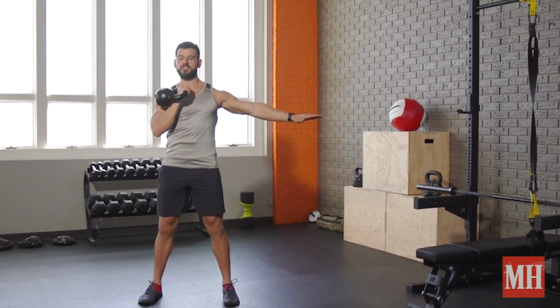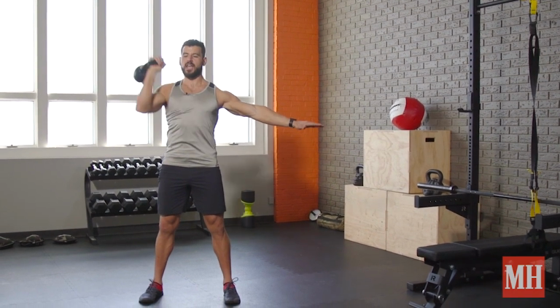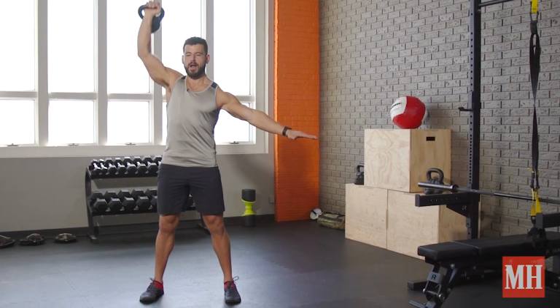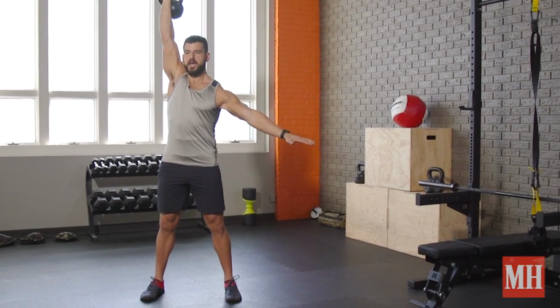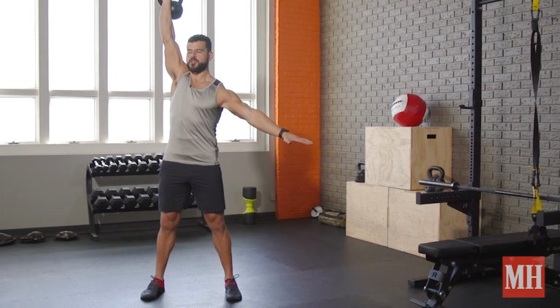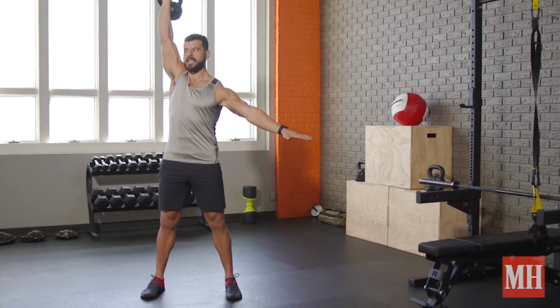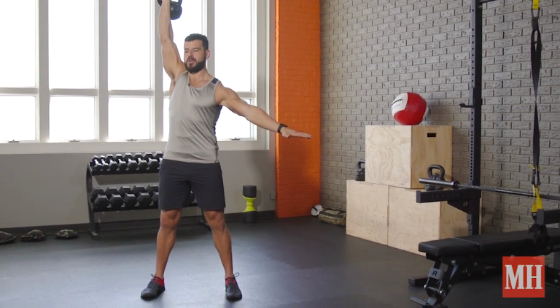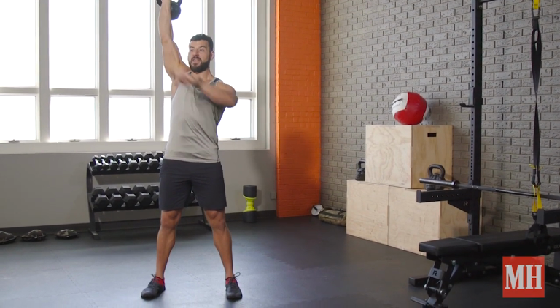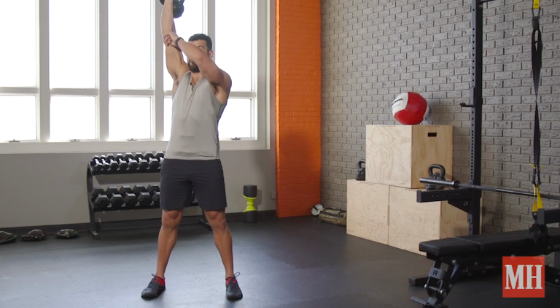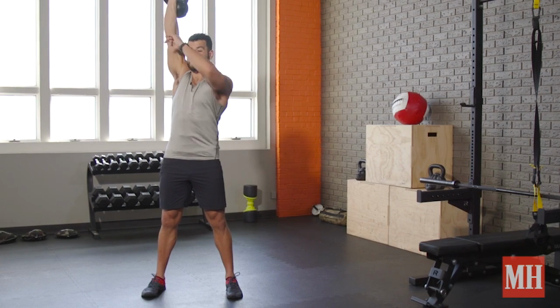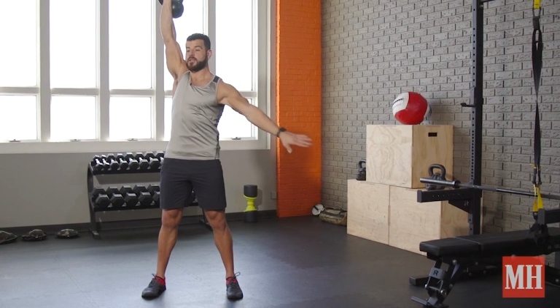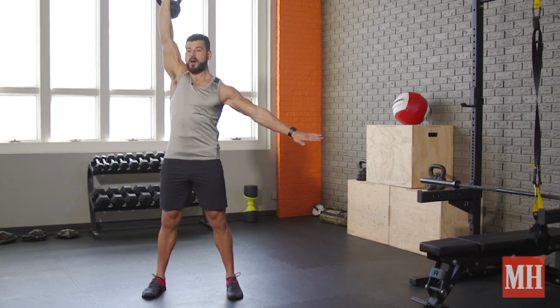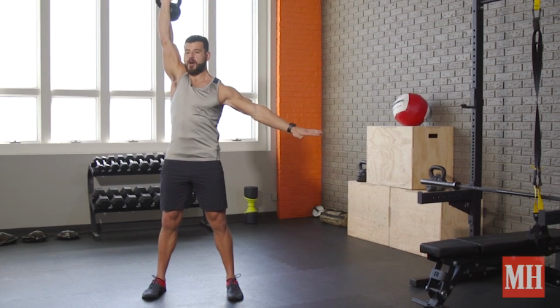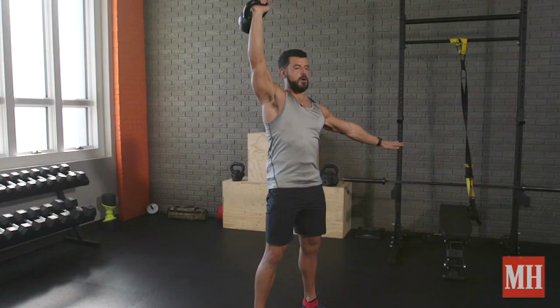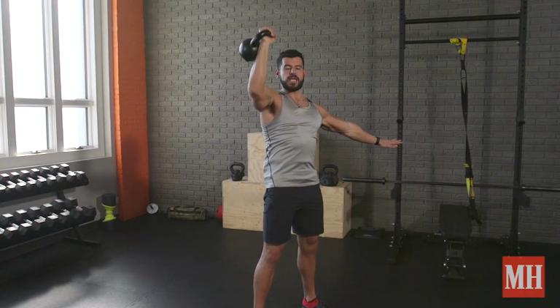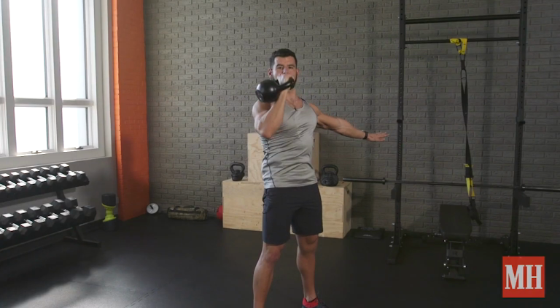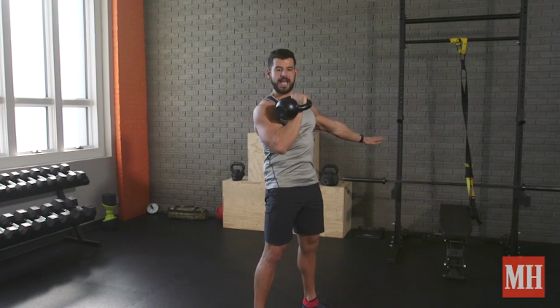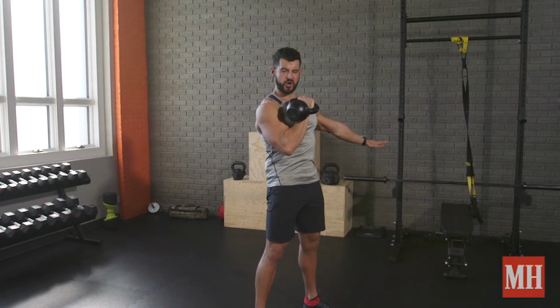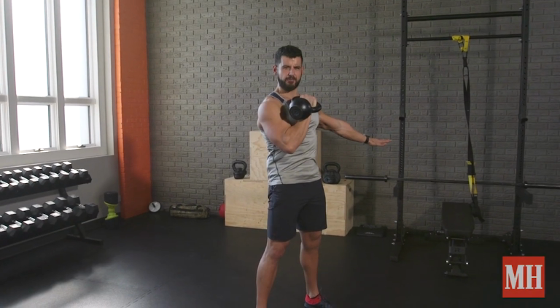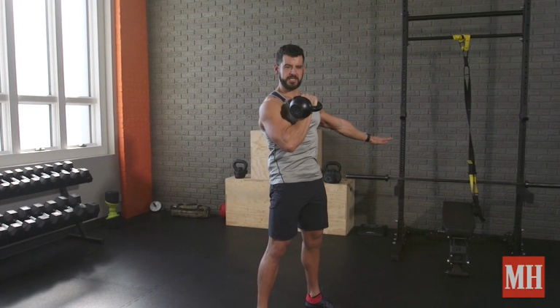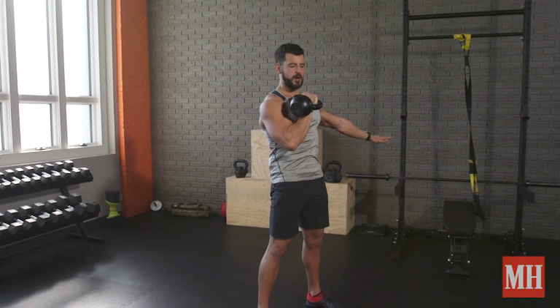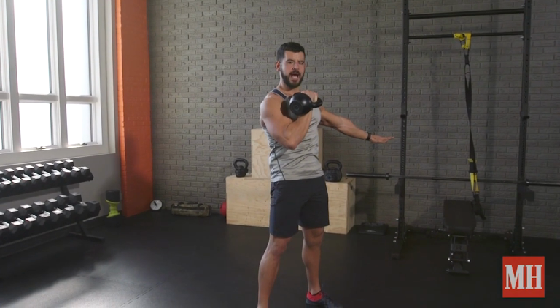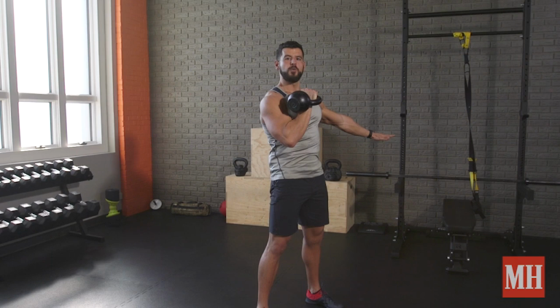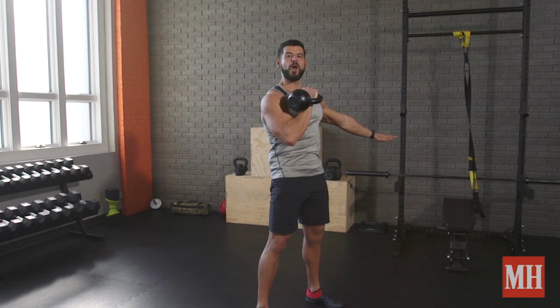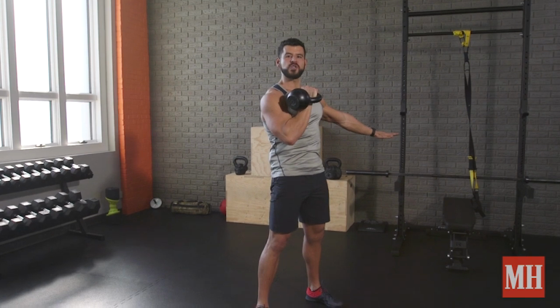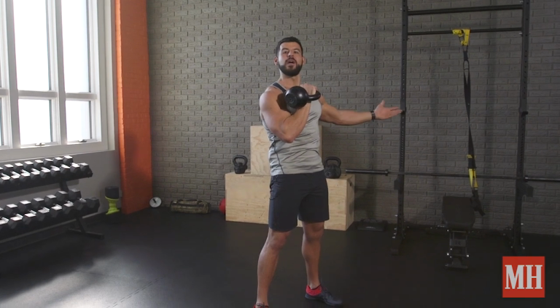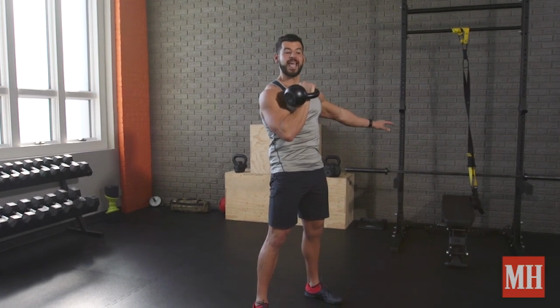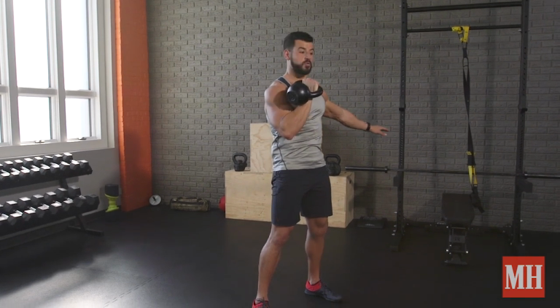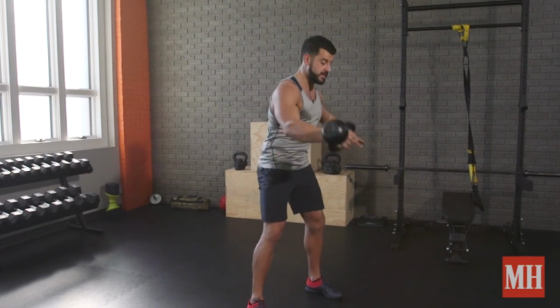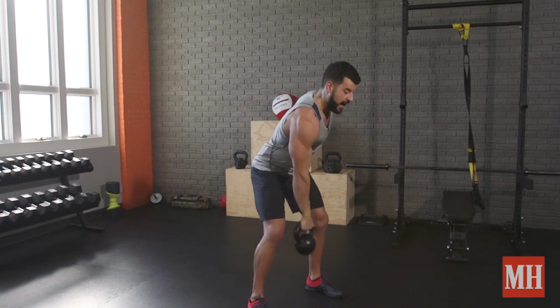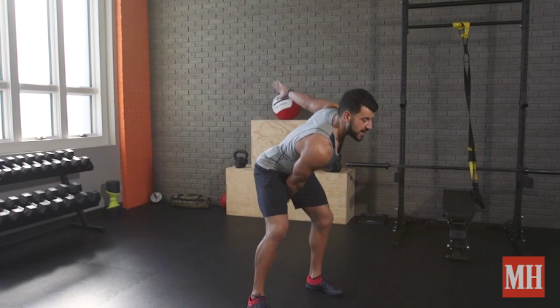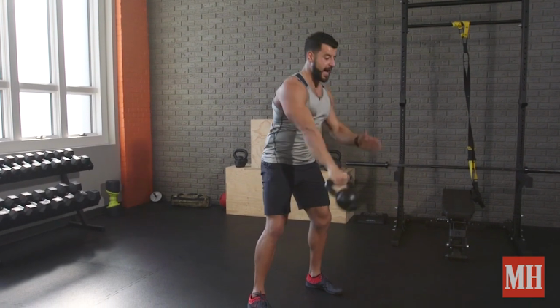After you get 10 of those reps, making sure the biceps ends alongside the ear, full extension of the elbow while keeping the shoulders down, returning to that rack position, elbow tight — we go right into 10 swings on the same side.